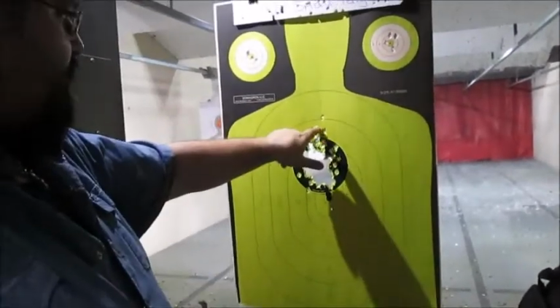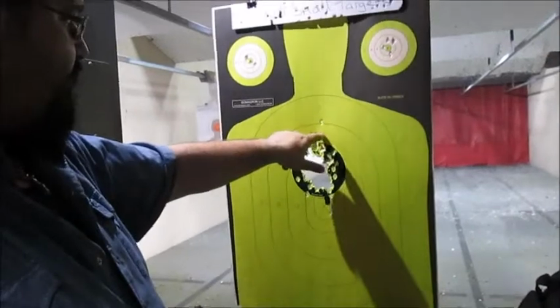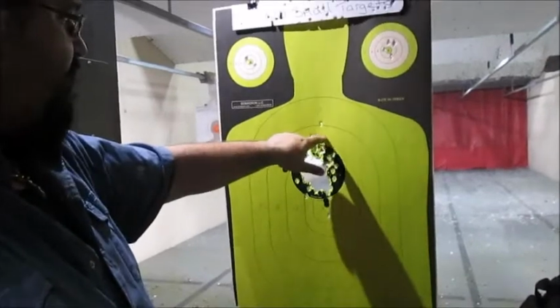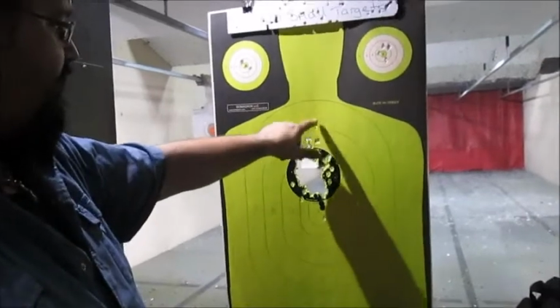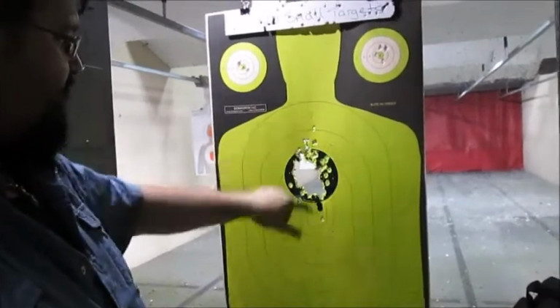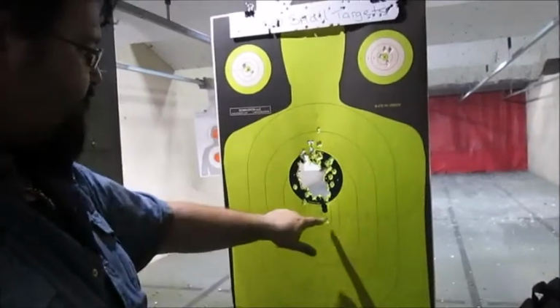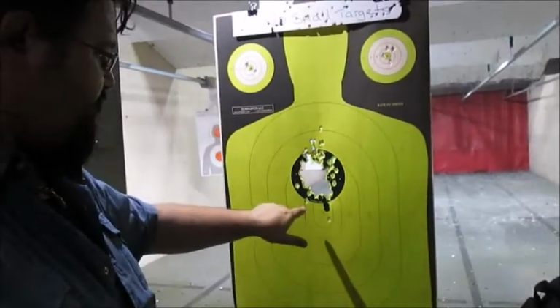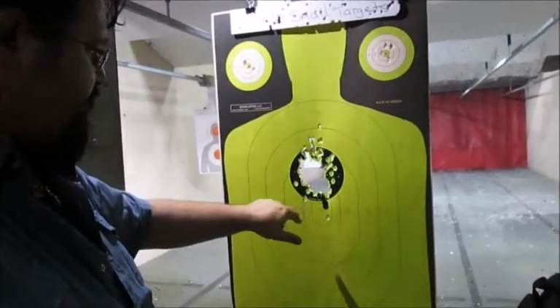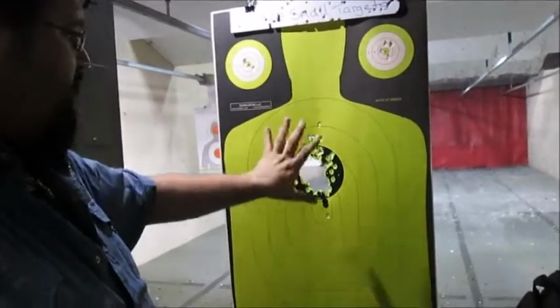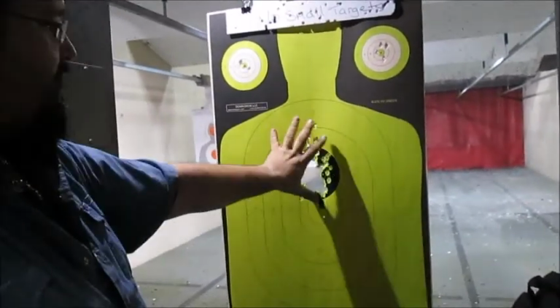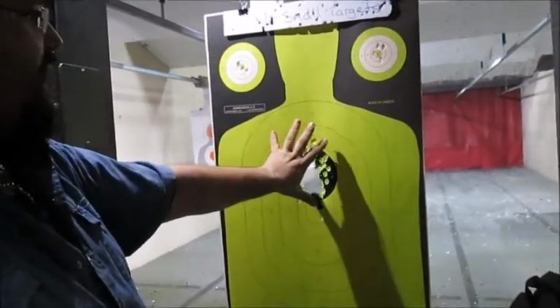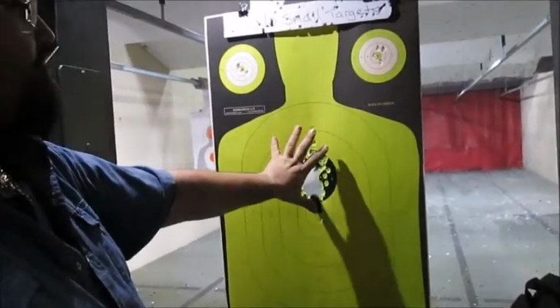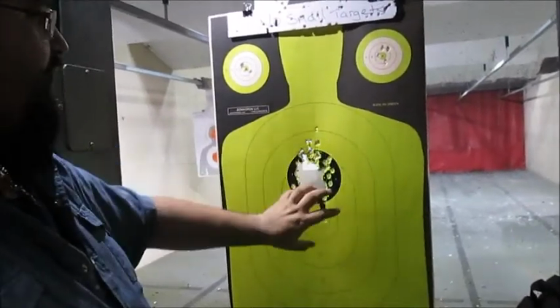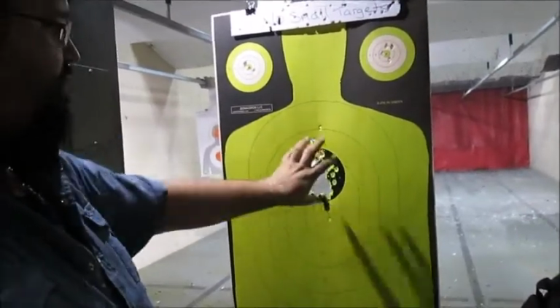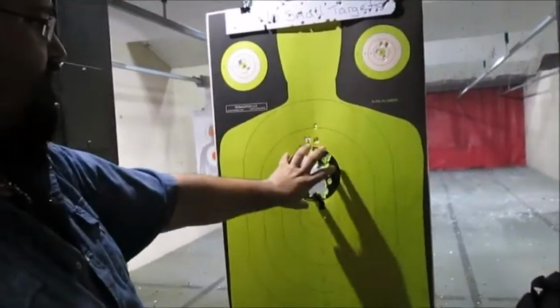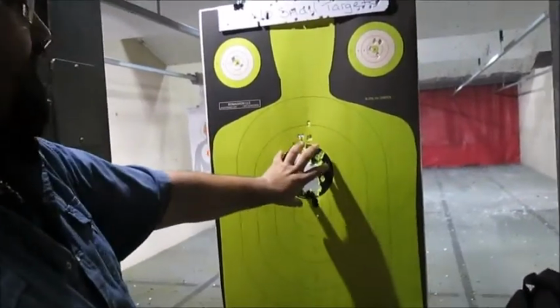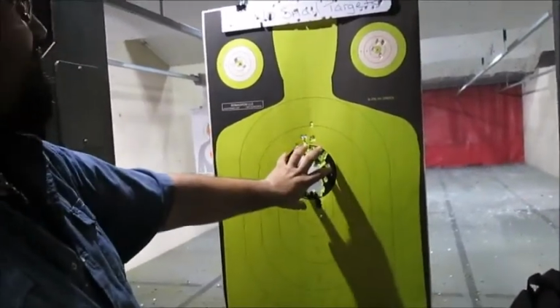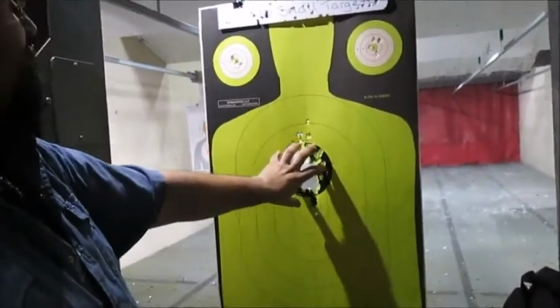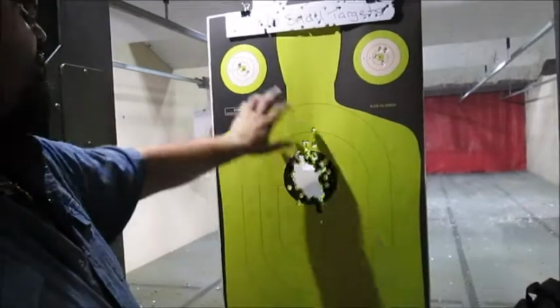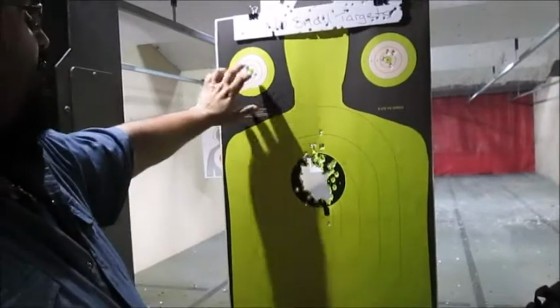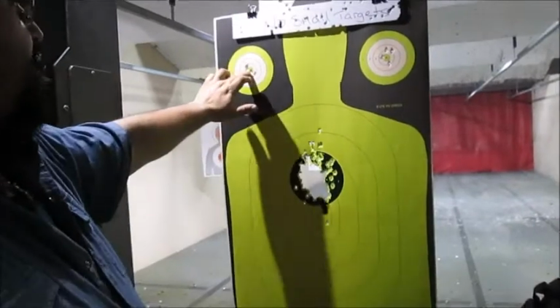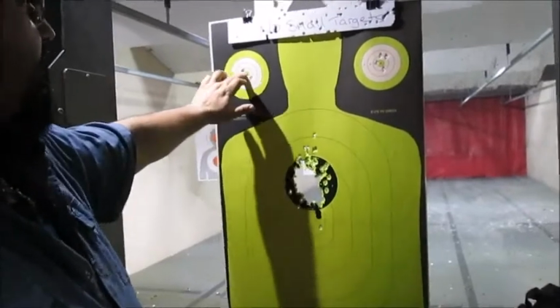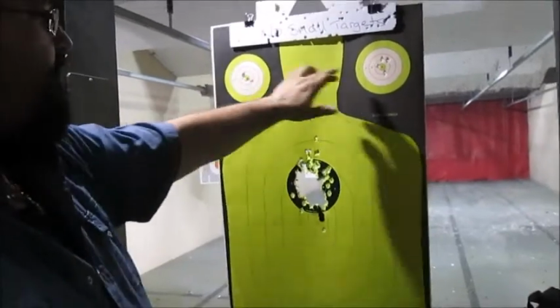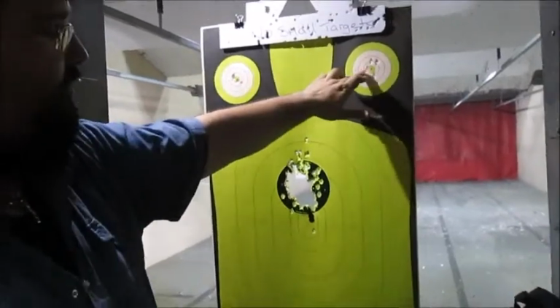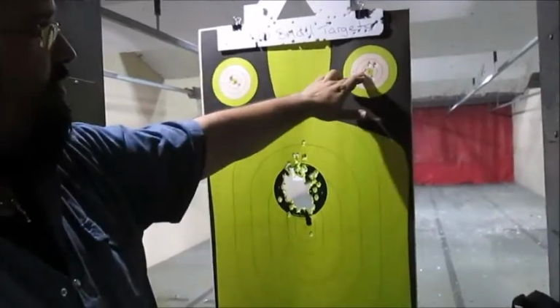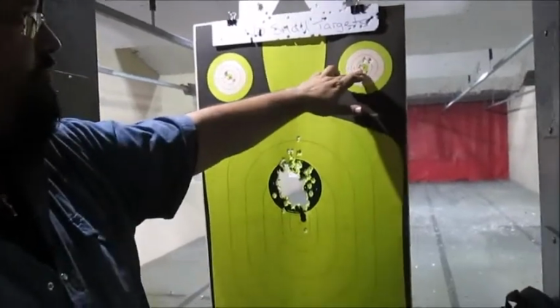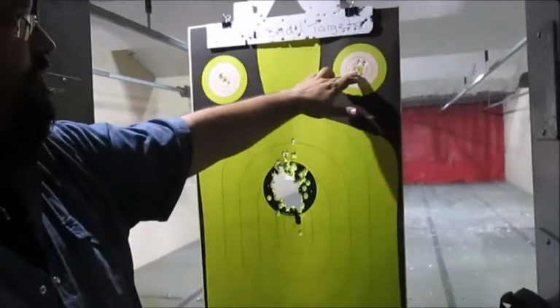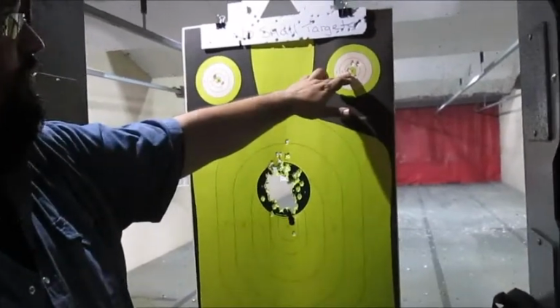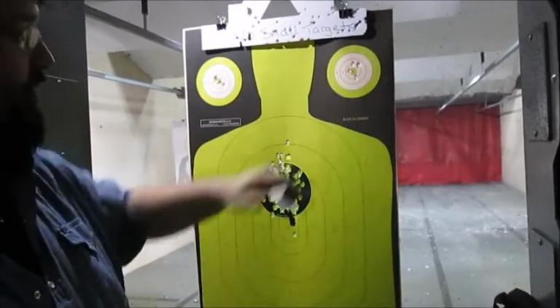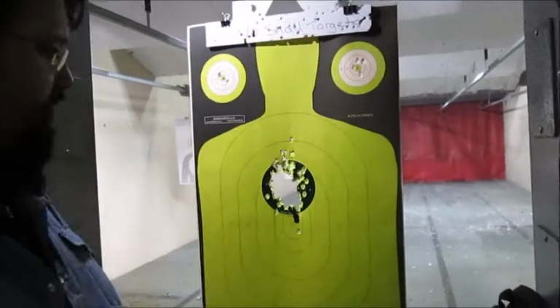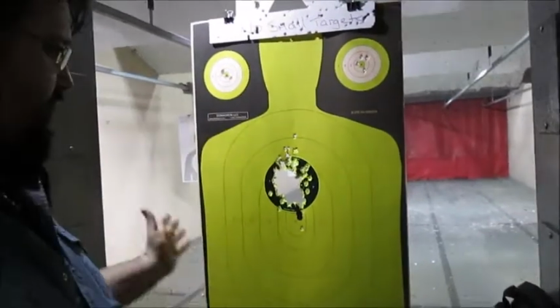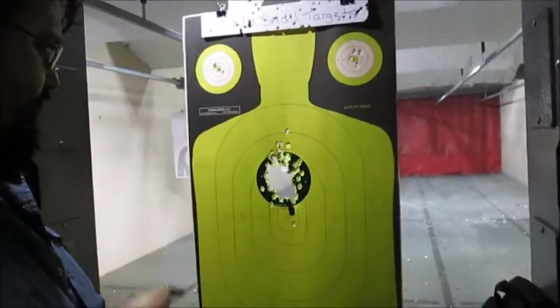One, two, three, four, five, six, seven. Seven outside of this four-inch shoot-and-see, four in the top target and four in this target. All single action.